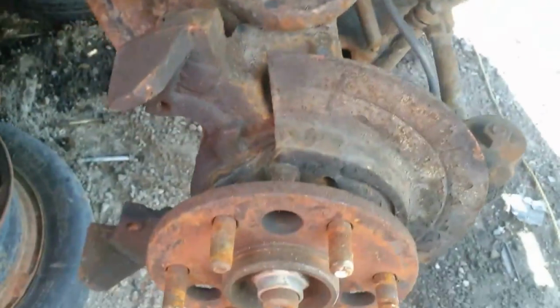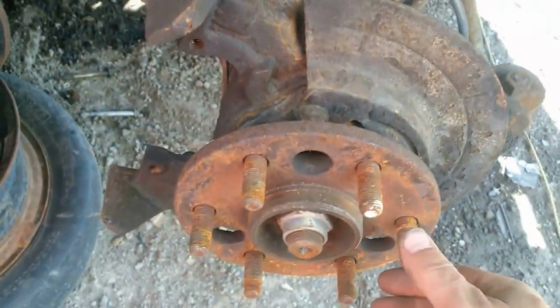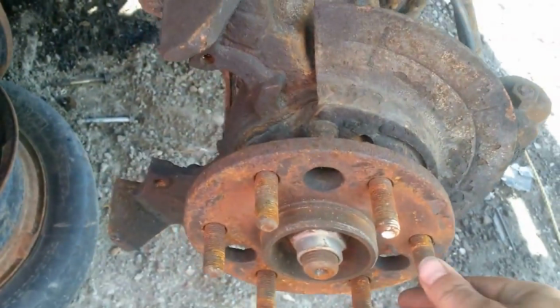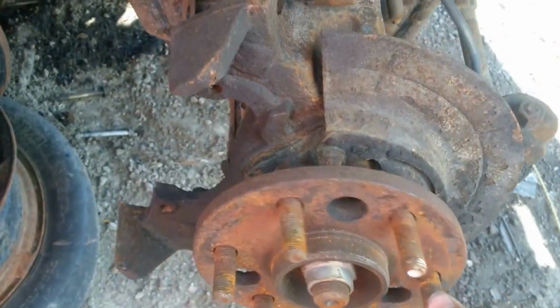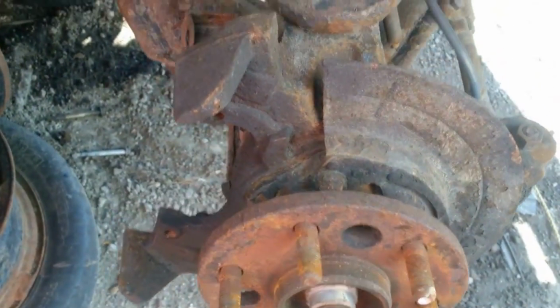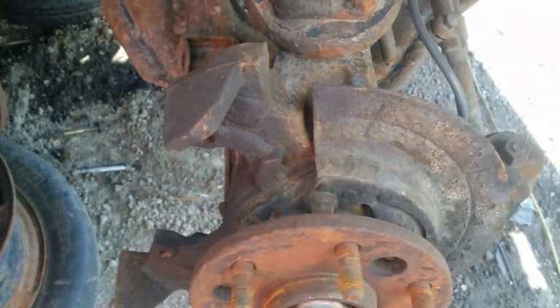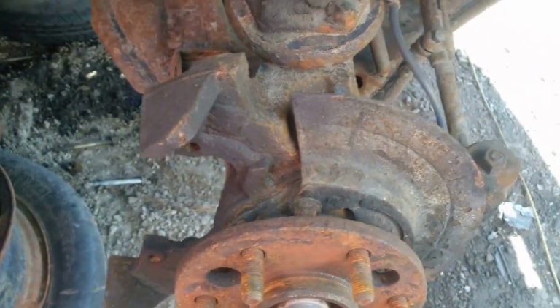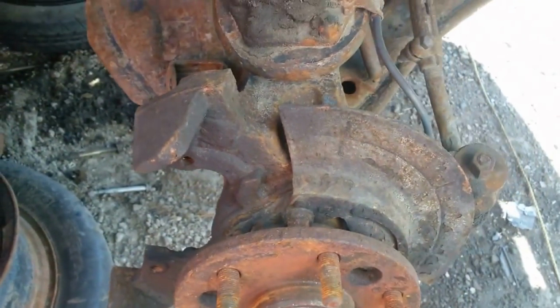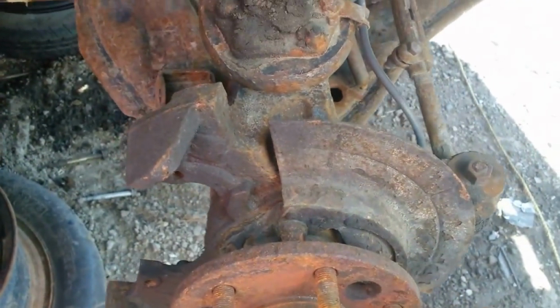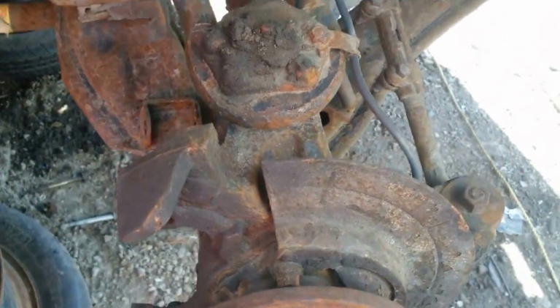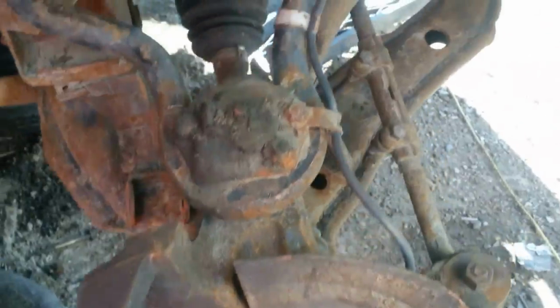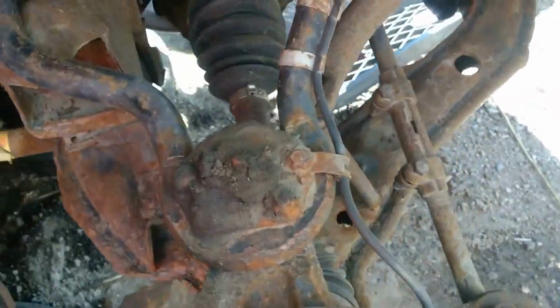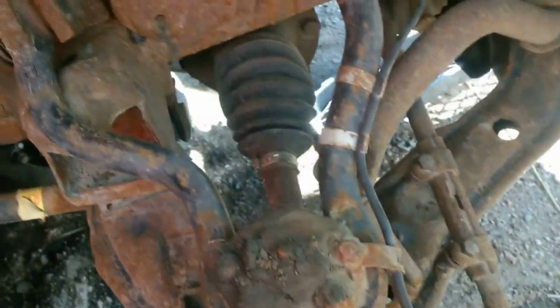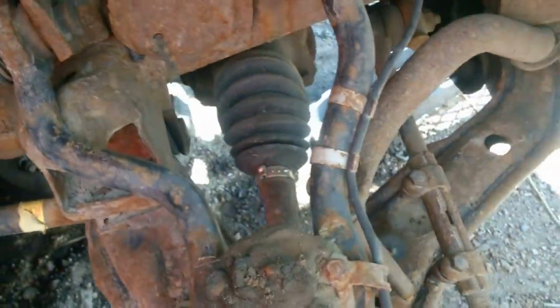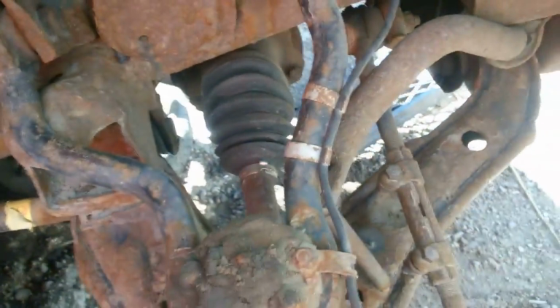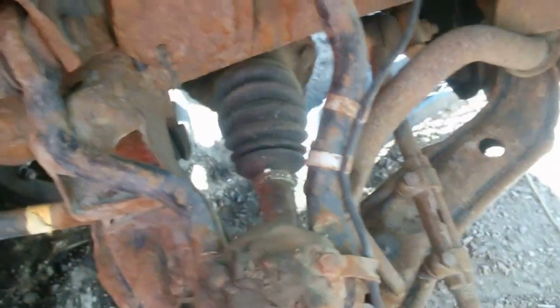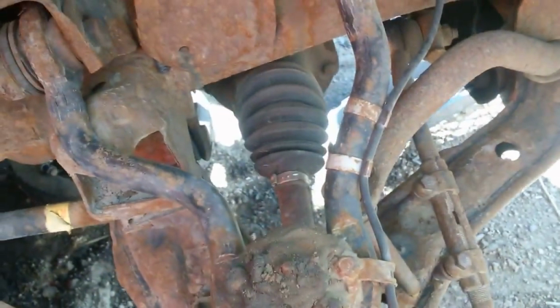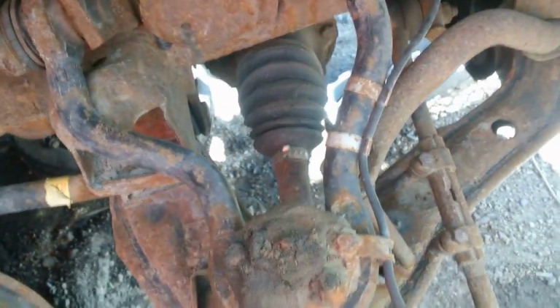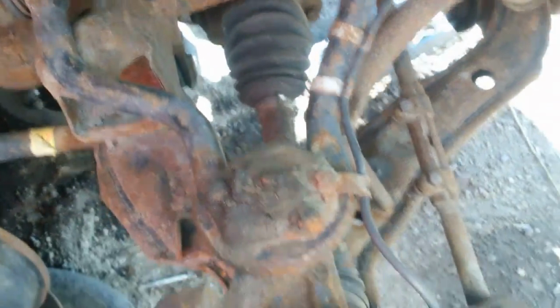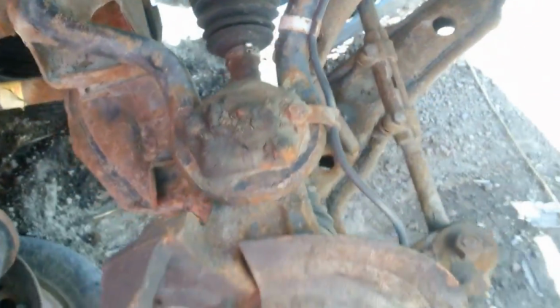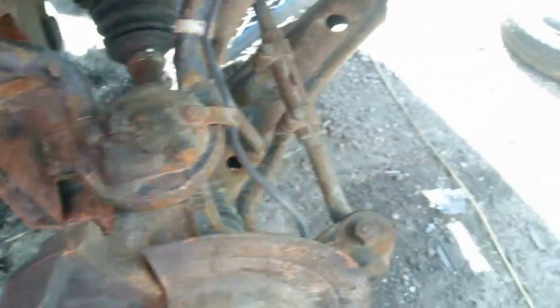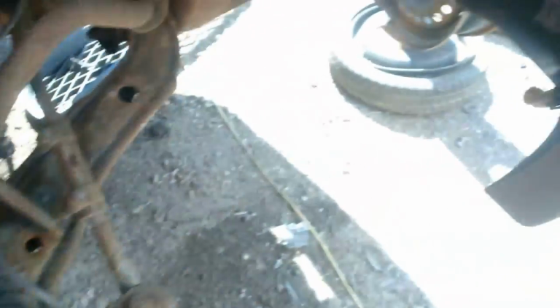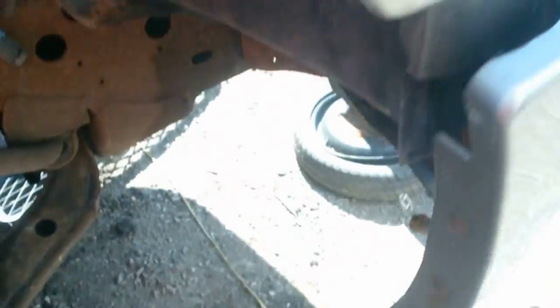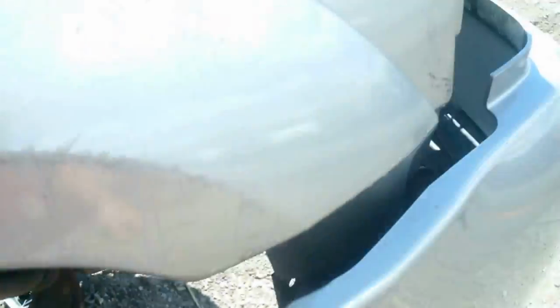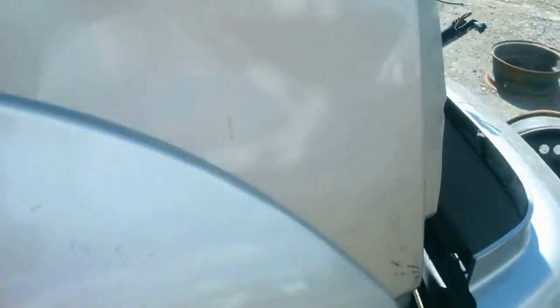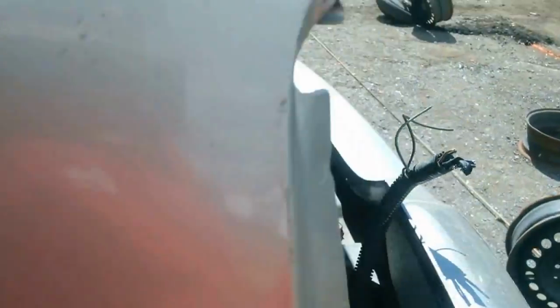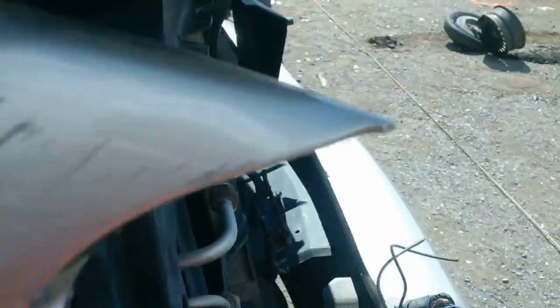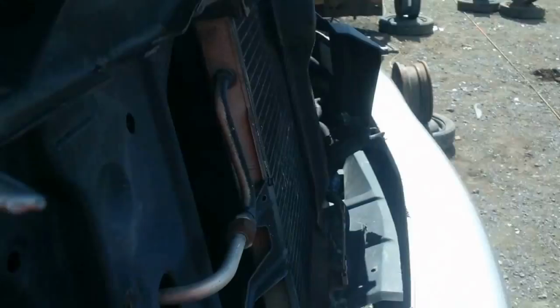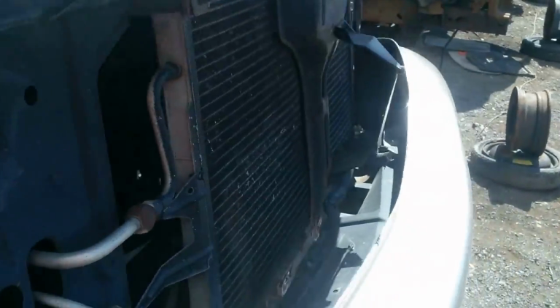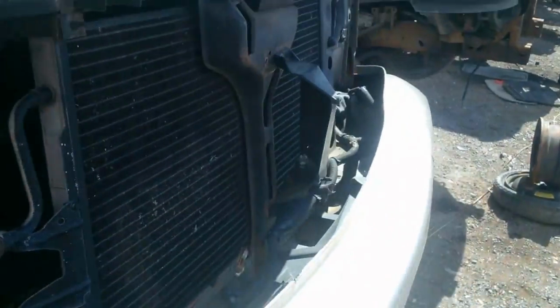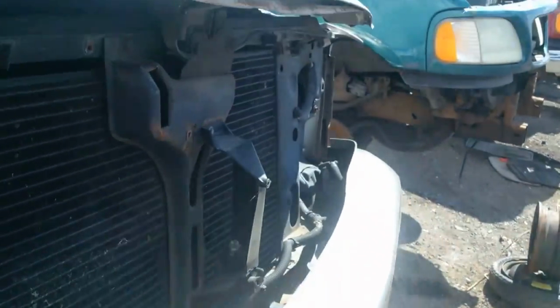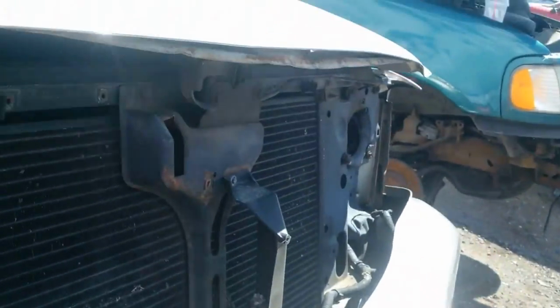Look at the suspension — it's seized. Or no, it's still four-wheel drive. All stripped out.